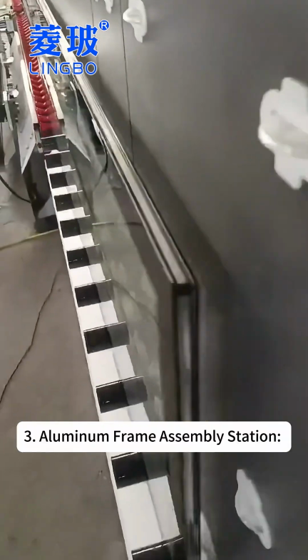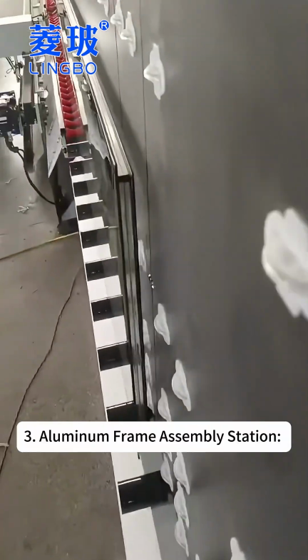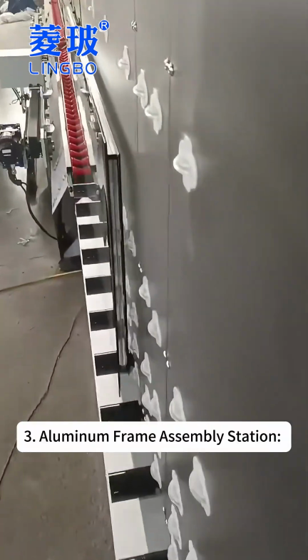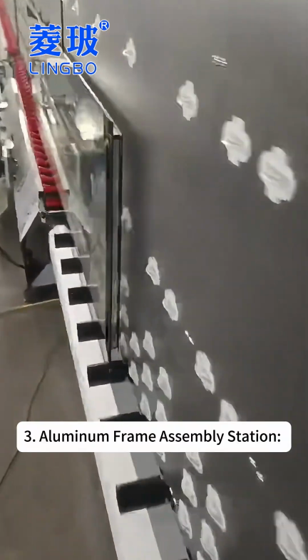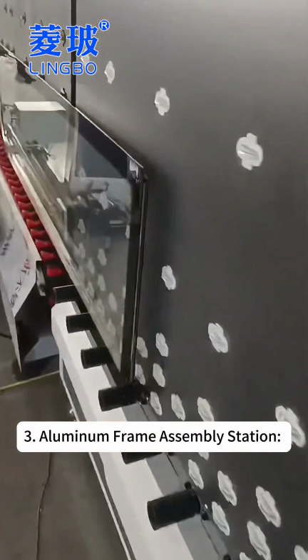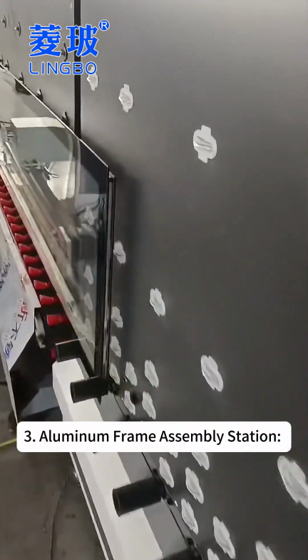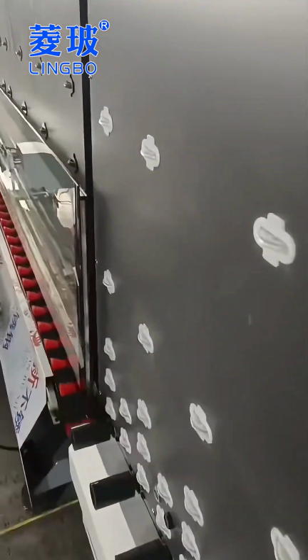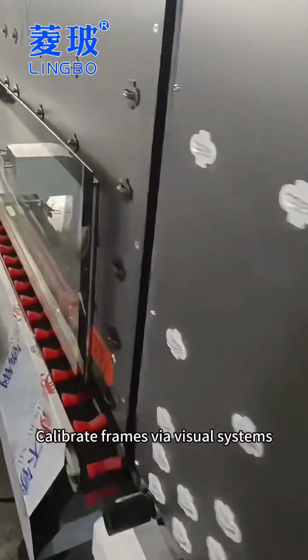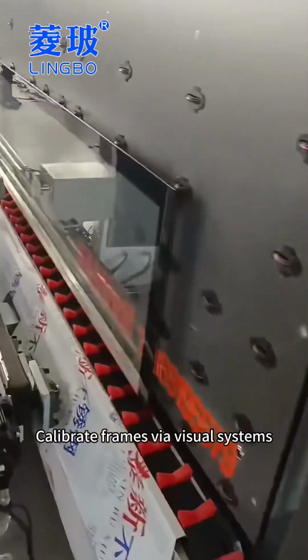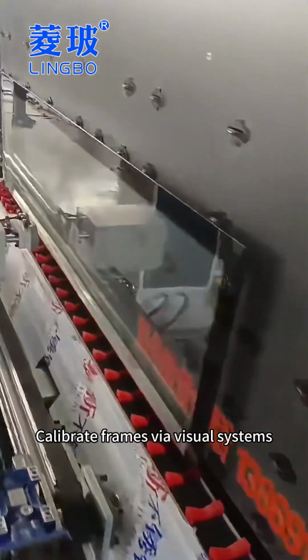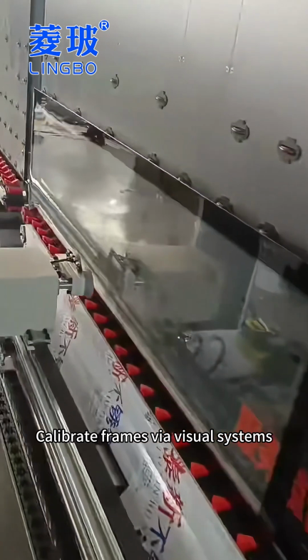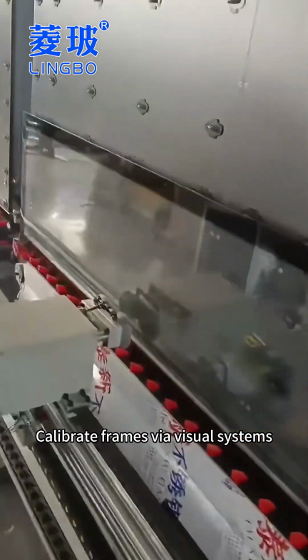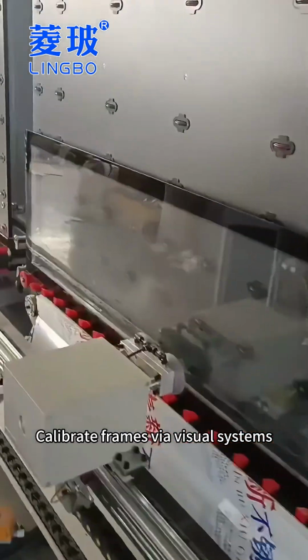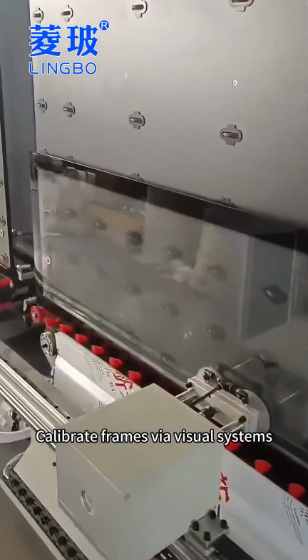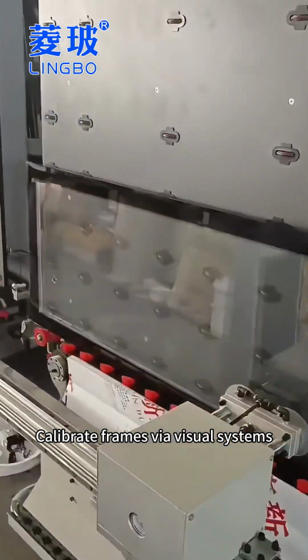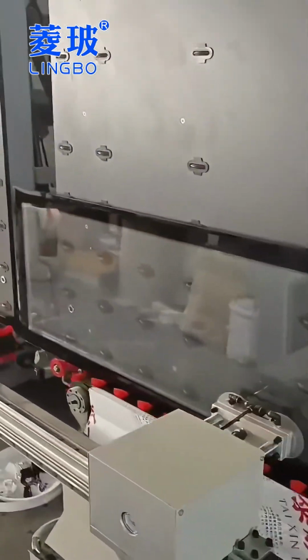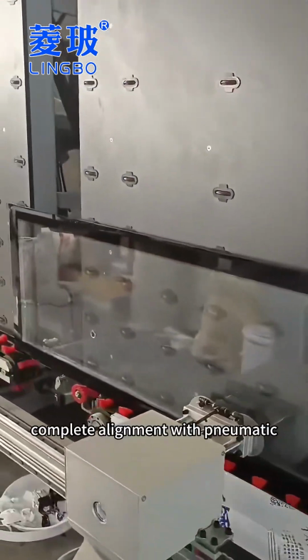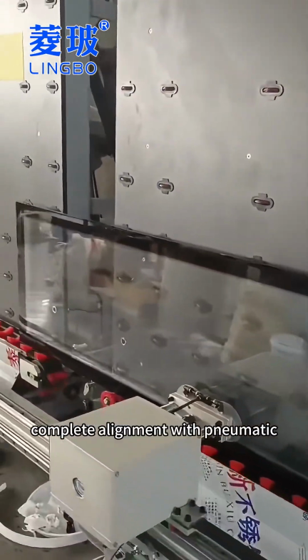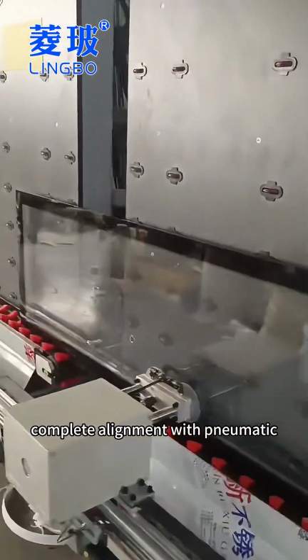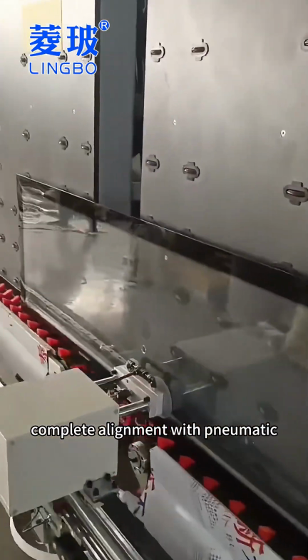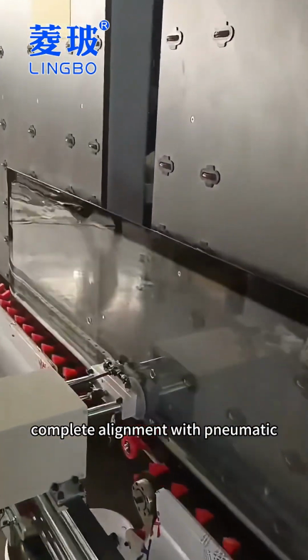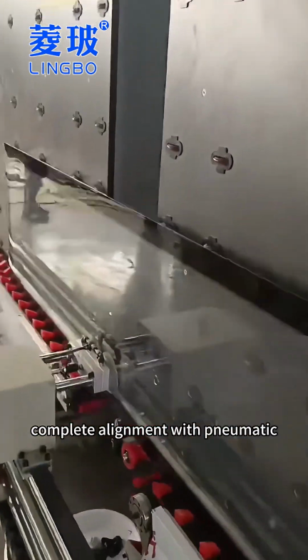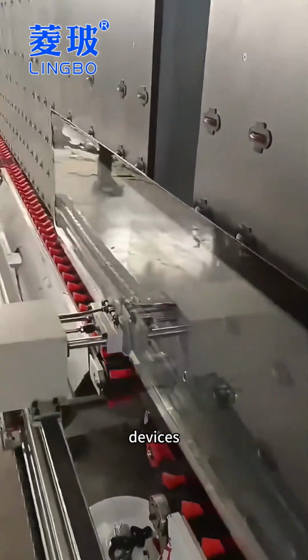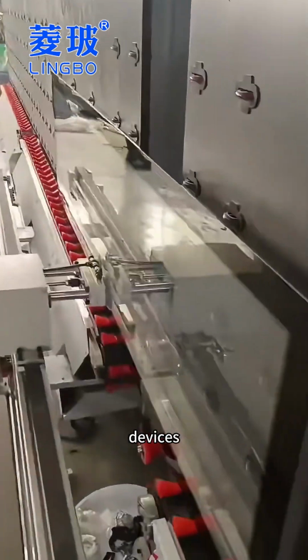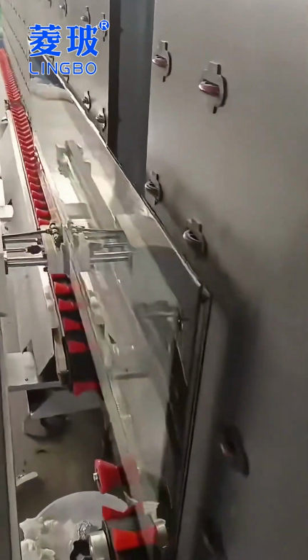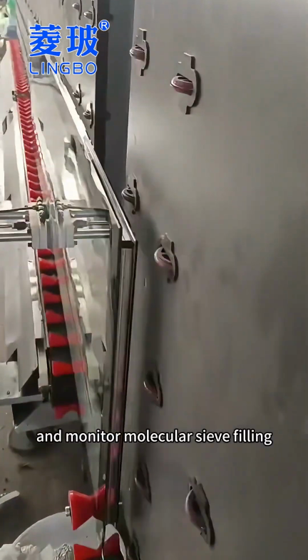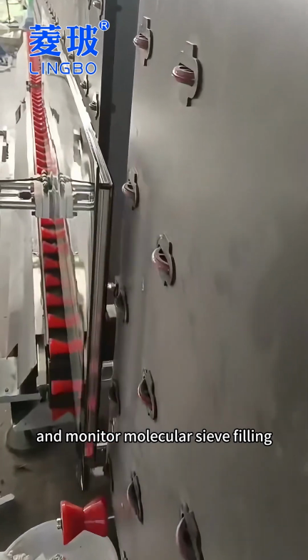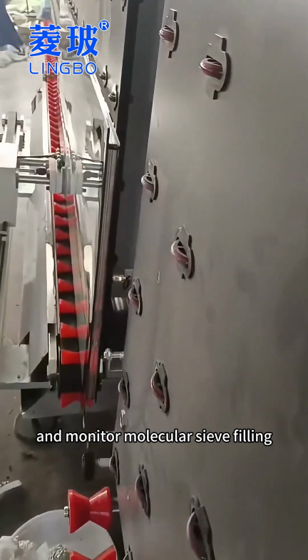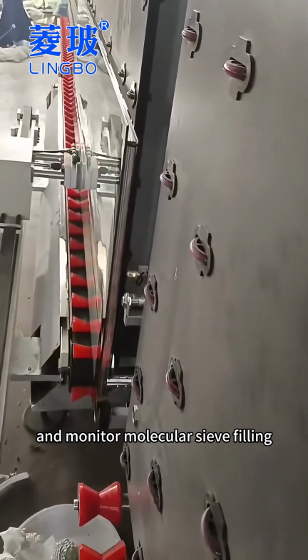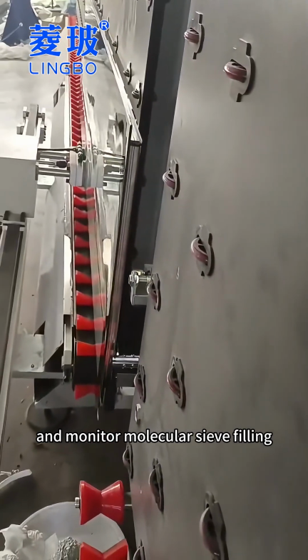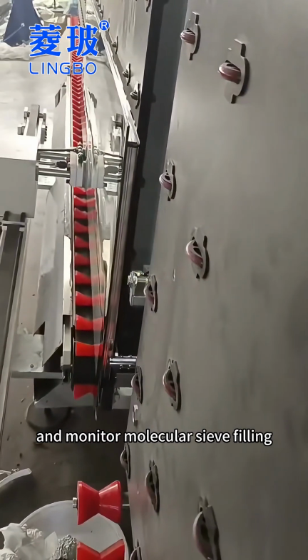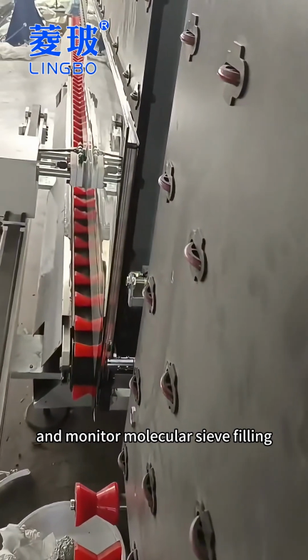Third, at the aluminum frame assembly station, operators calibrate frames via visual systems, complete alignment with pneumatic devices, and monitor molecular sieve filling.